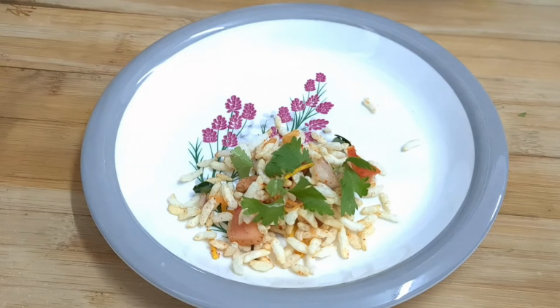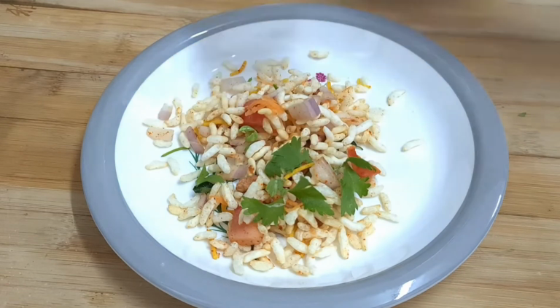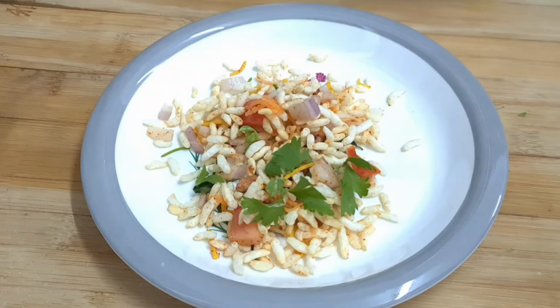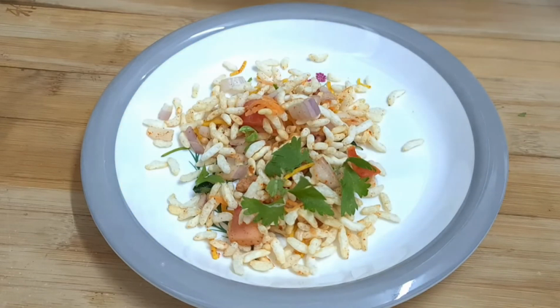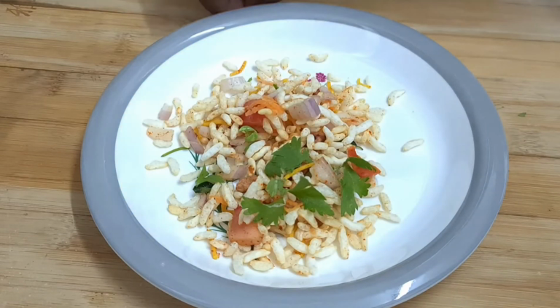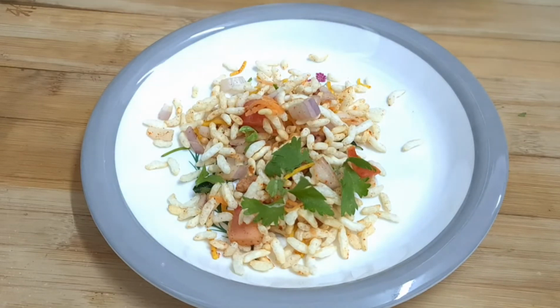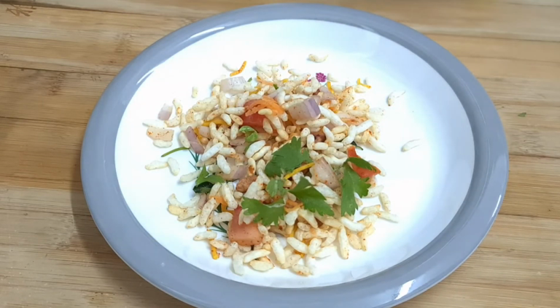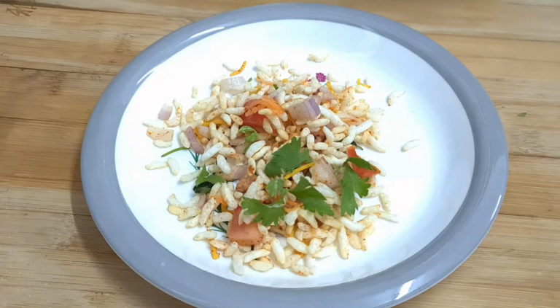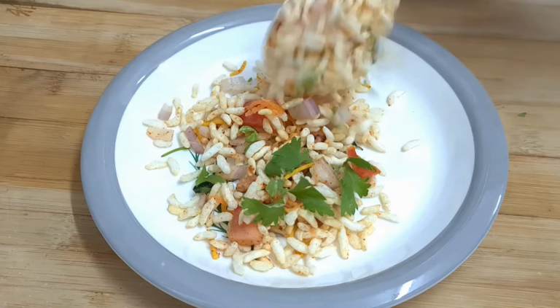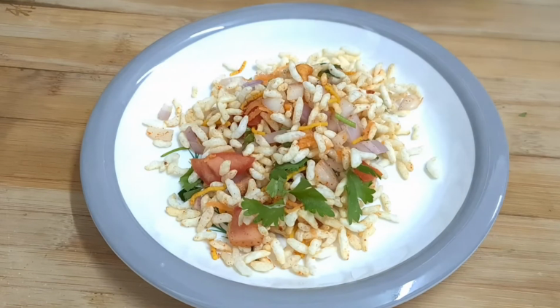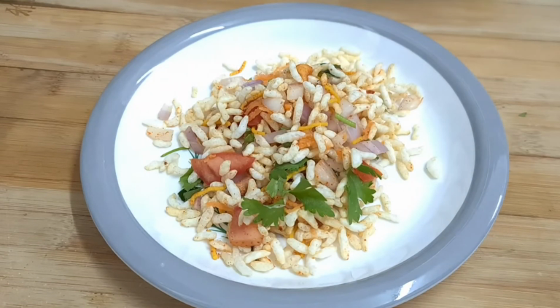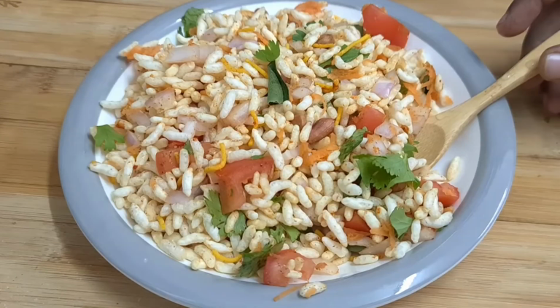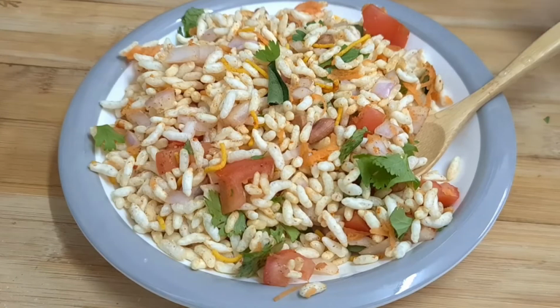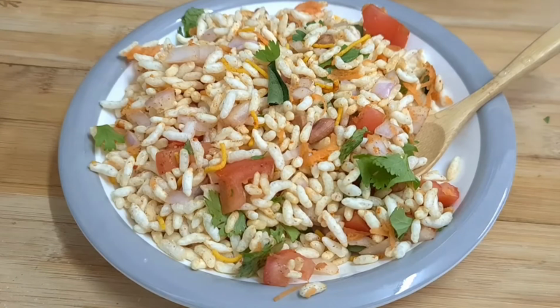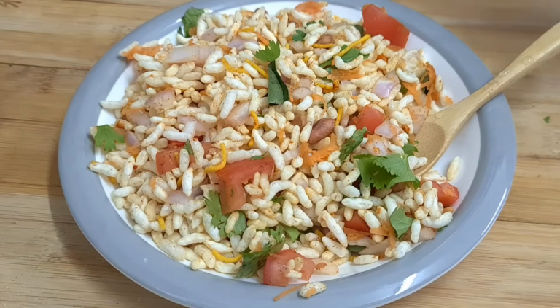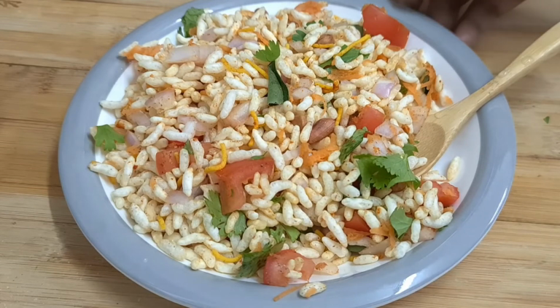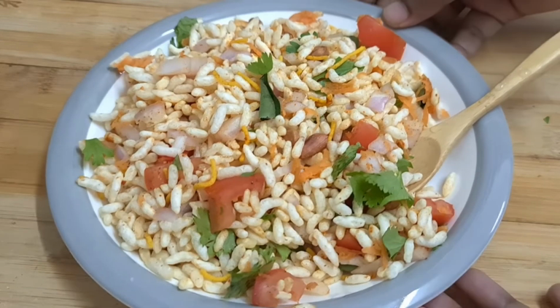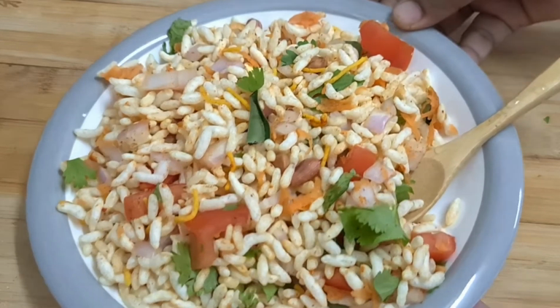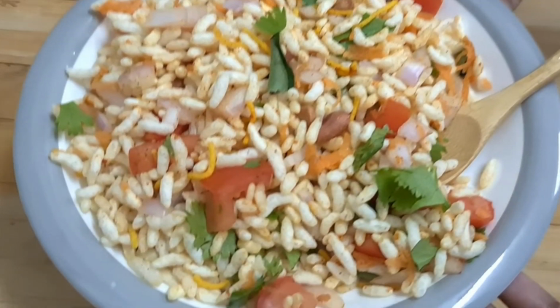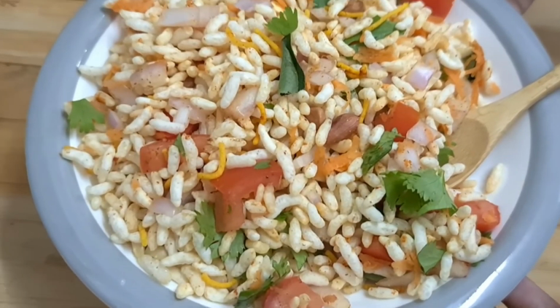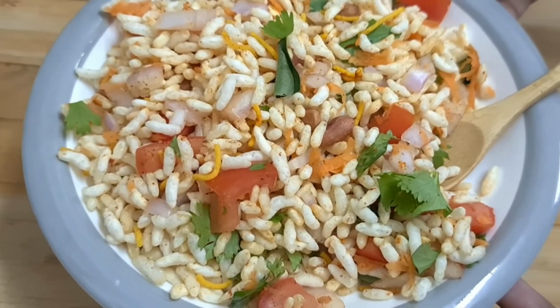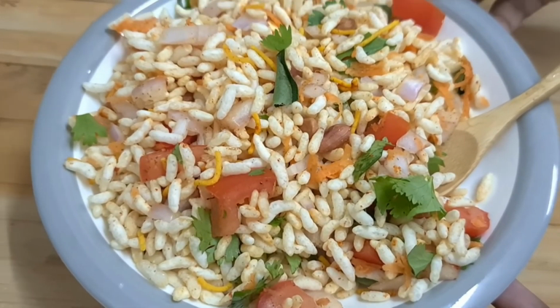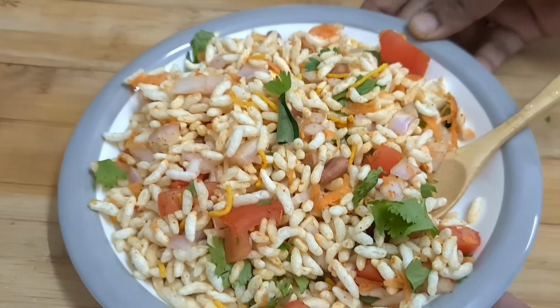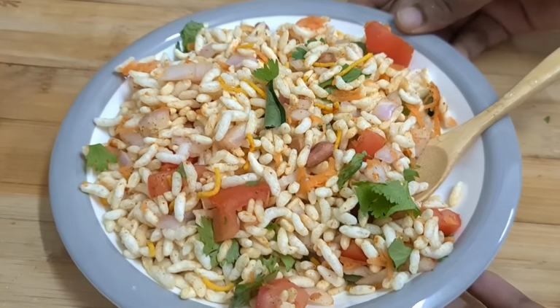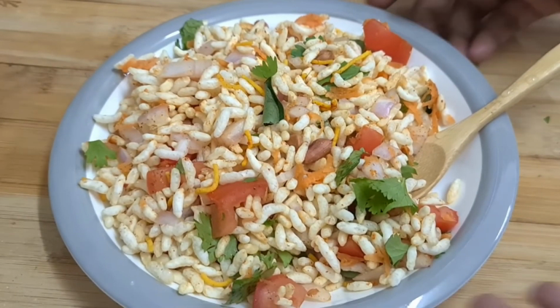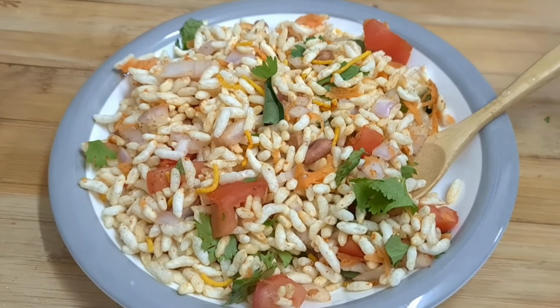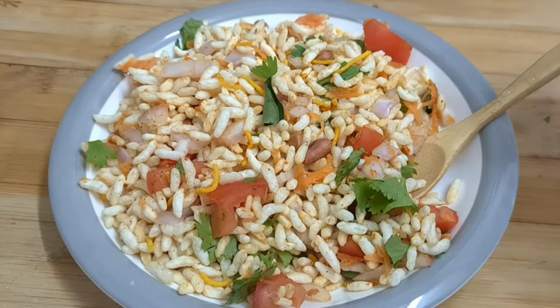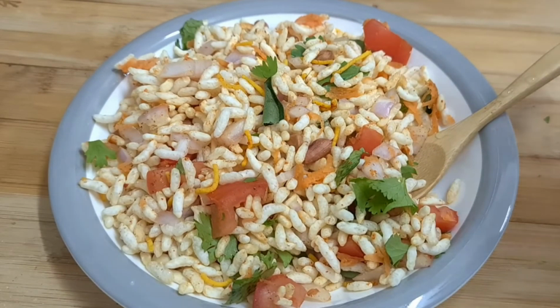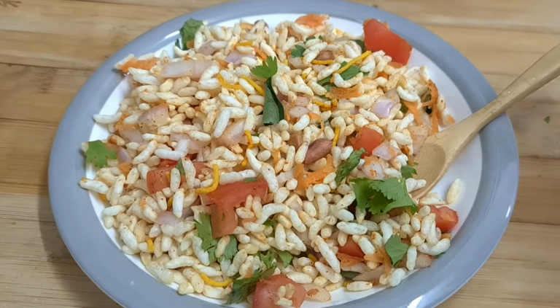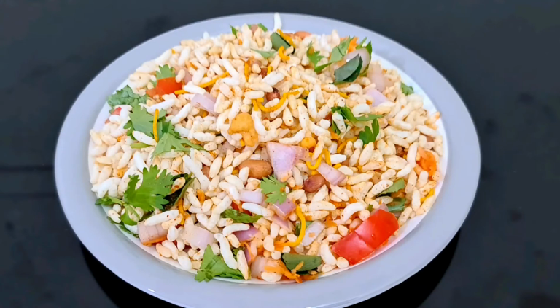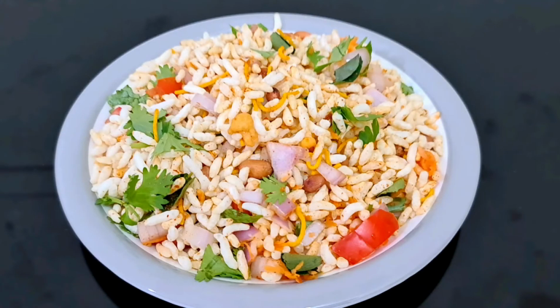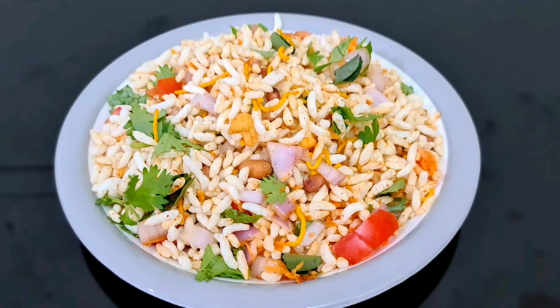Now let's start with a plate. 1 spoon. This is very healthy and tasty. Try it in the heat.